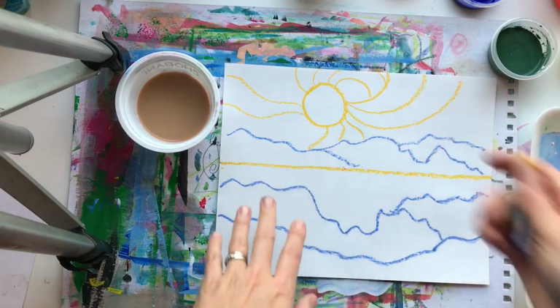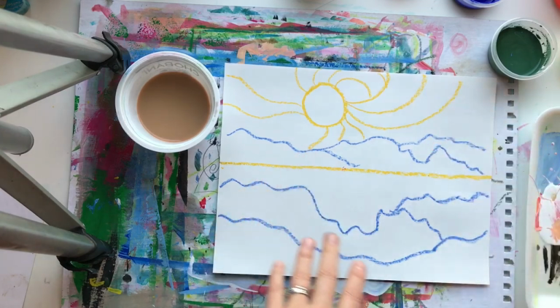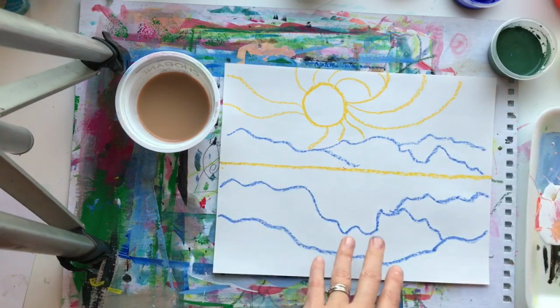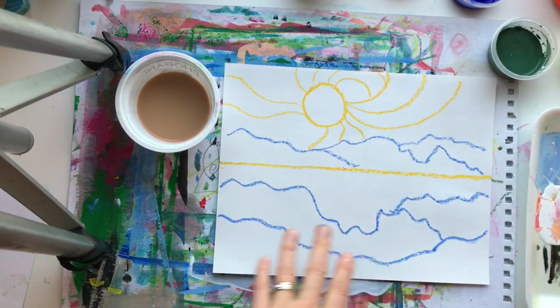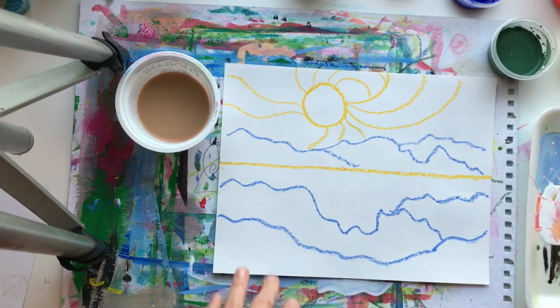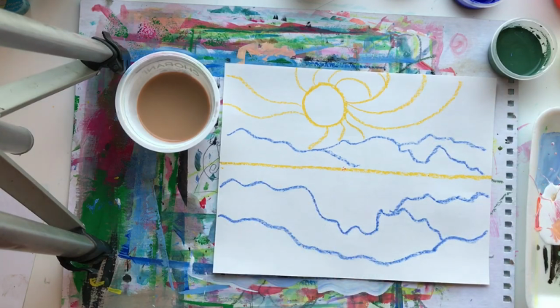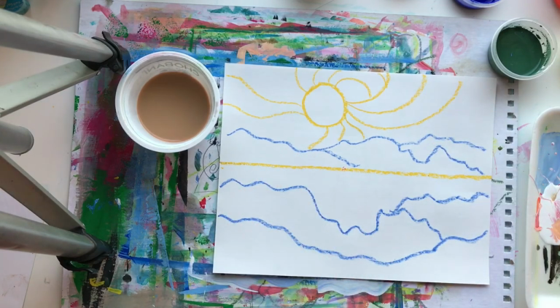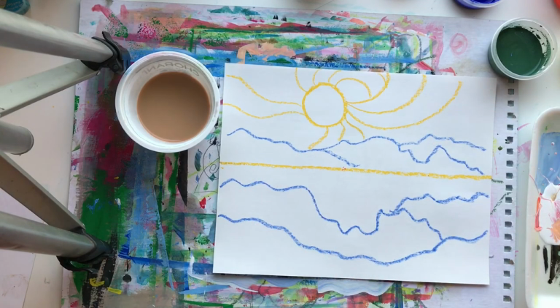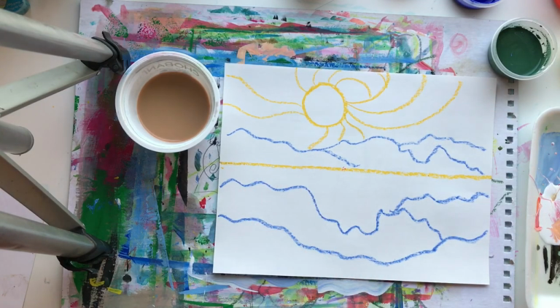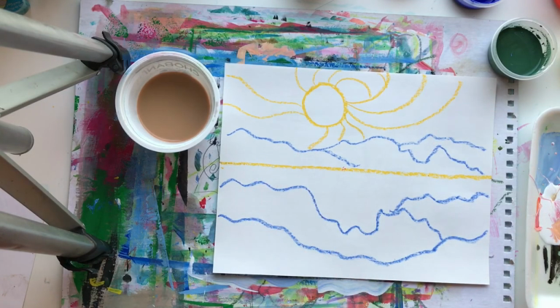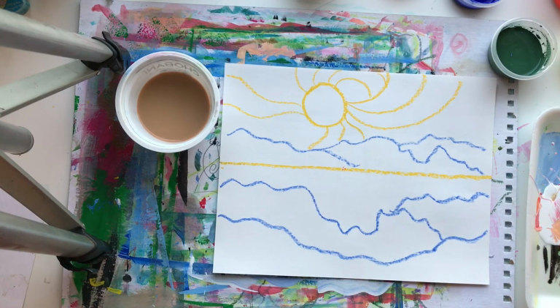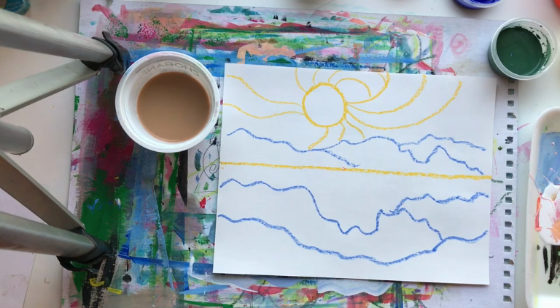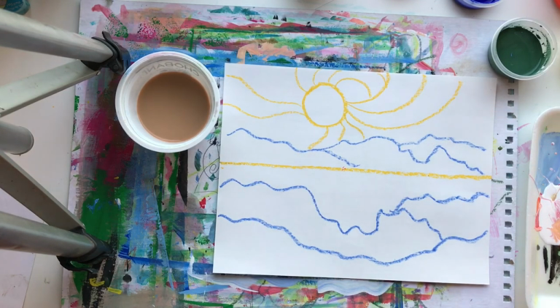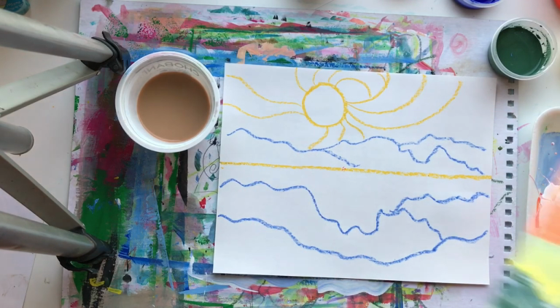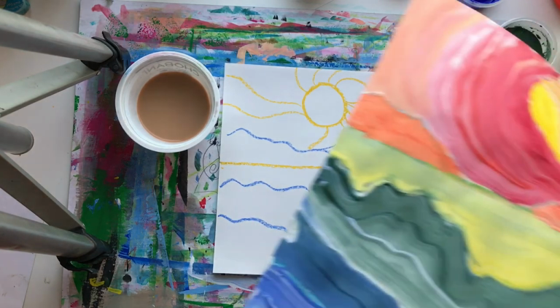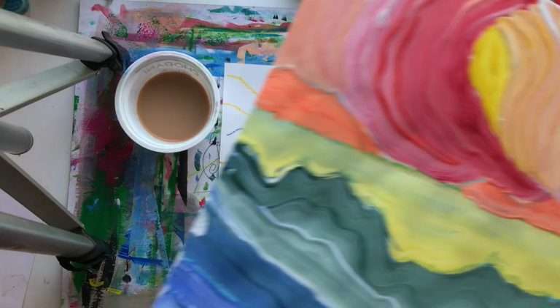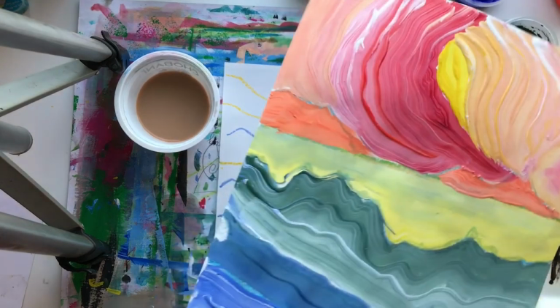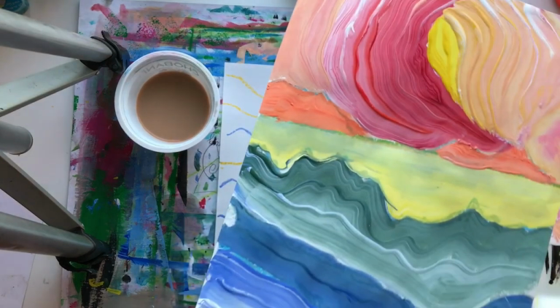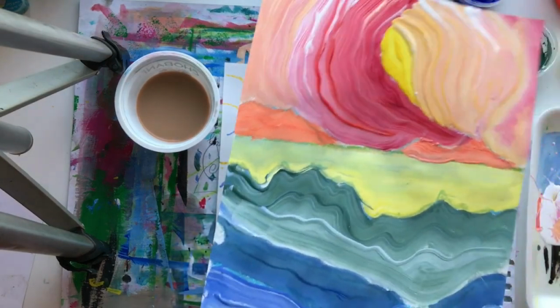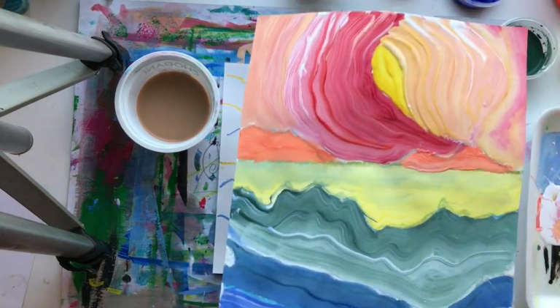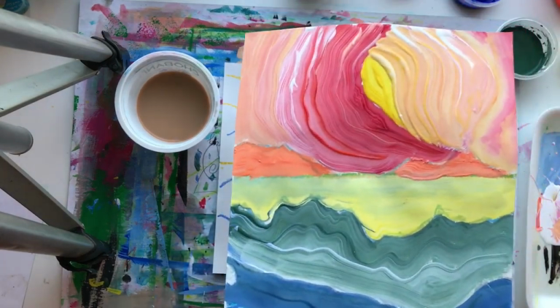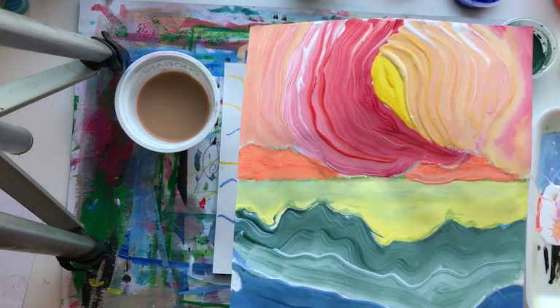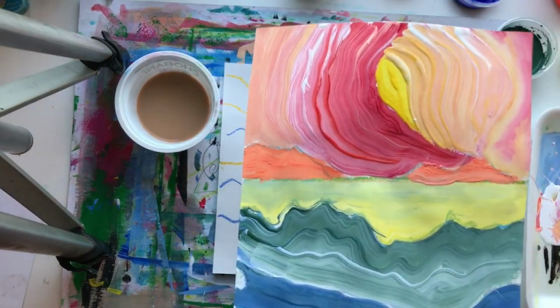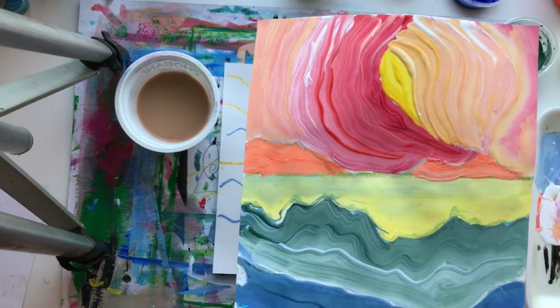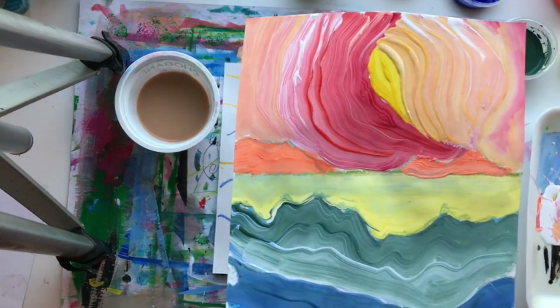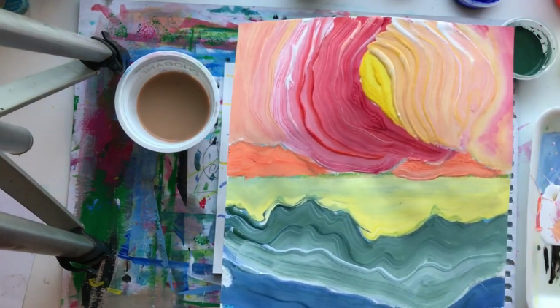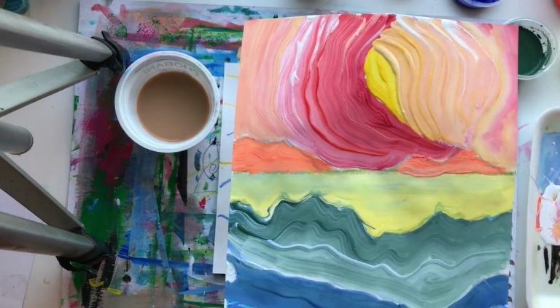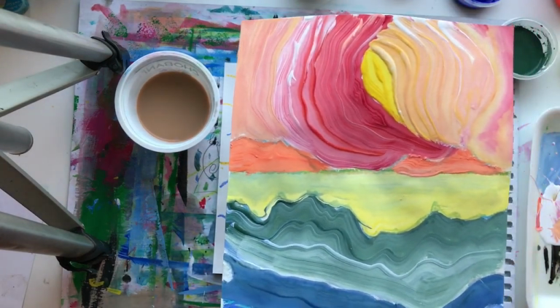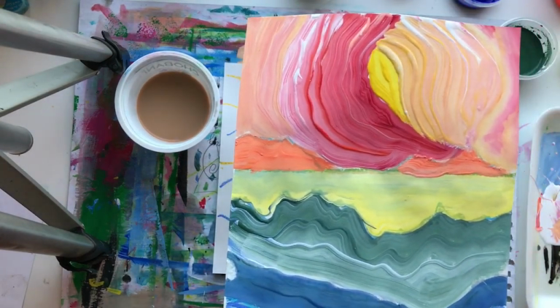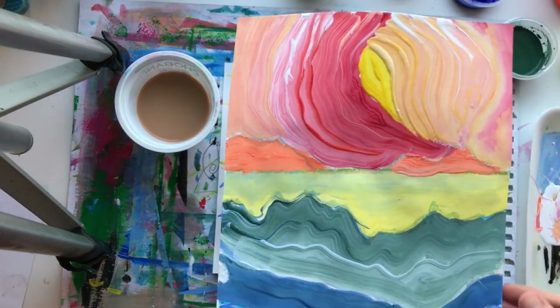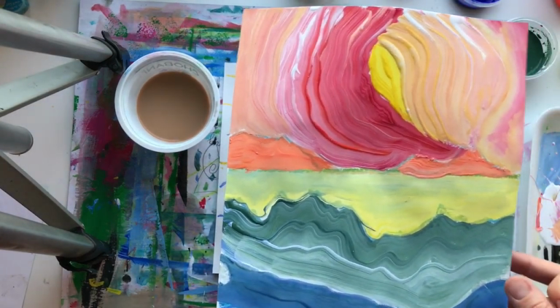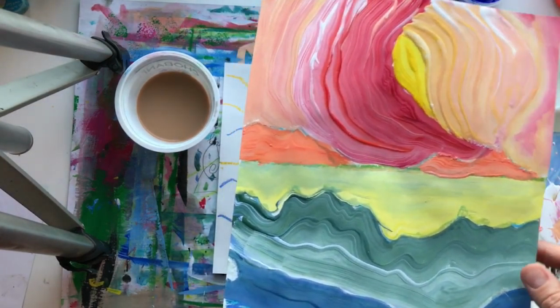Foreground, middle ground, background - we are concentrating on changing the value of a color by adding white to it. We're creating tints of these colors.